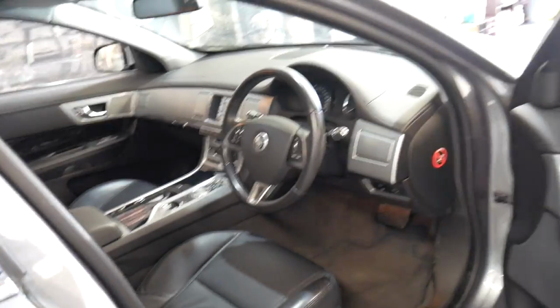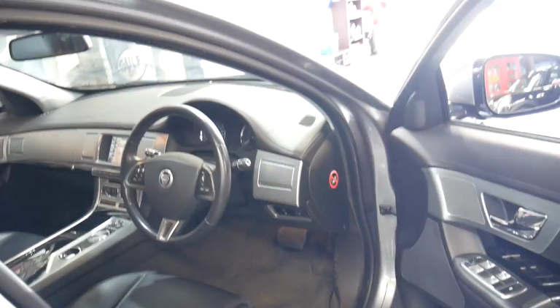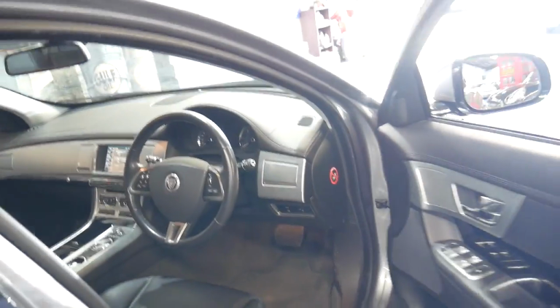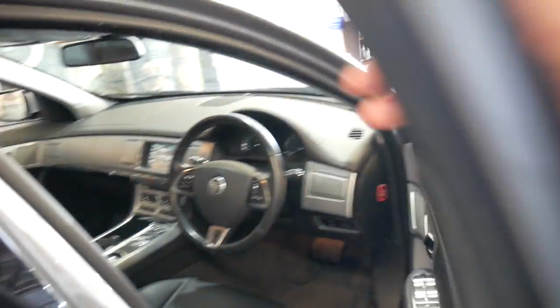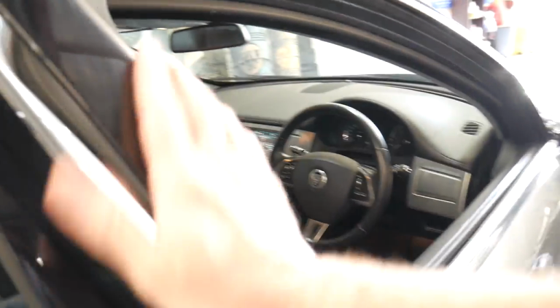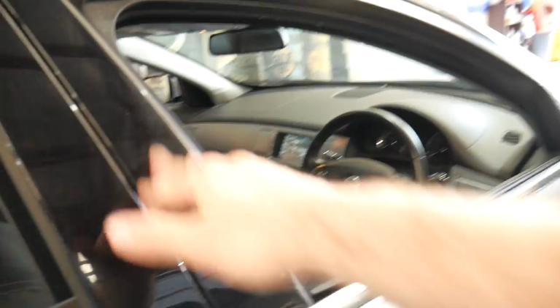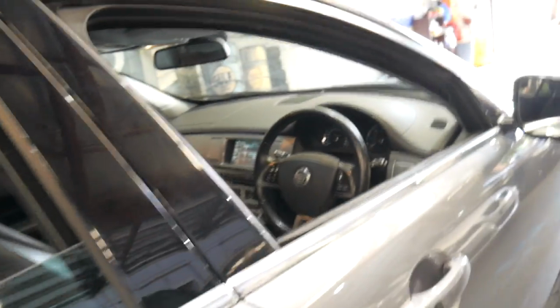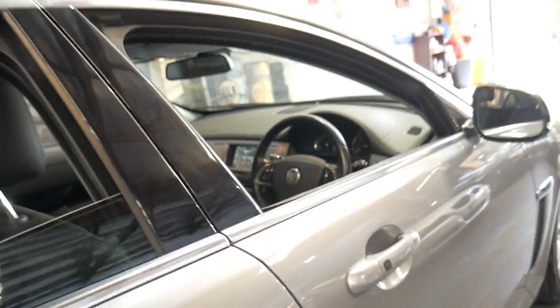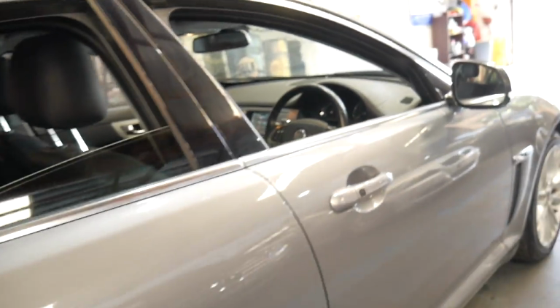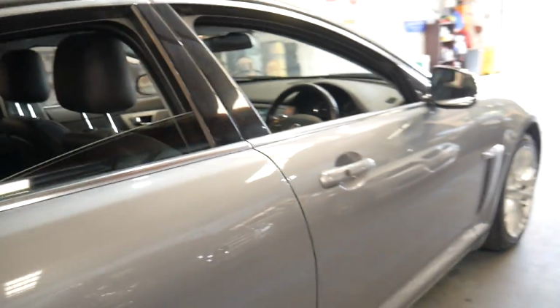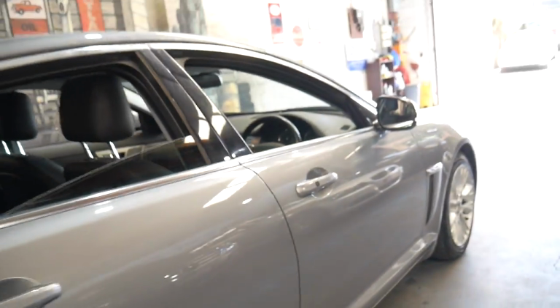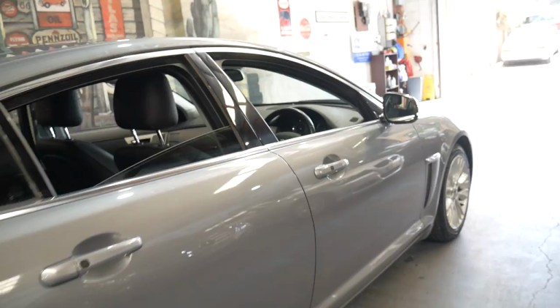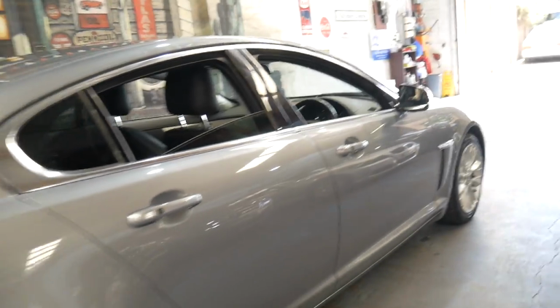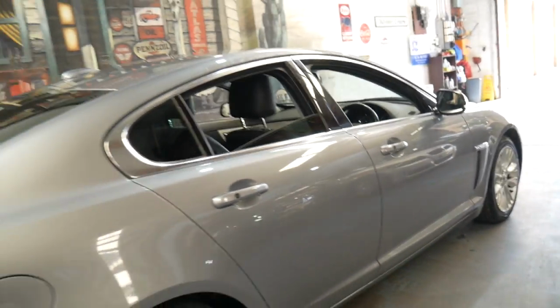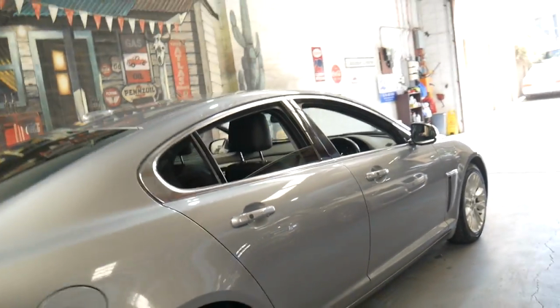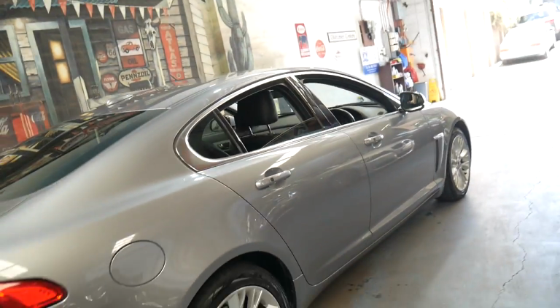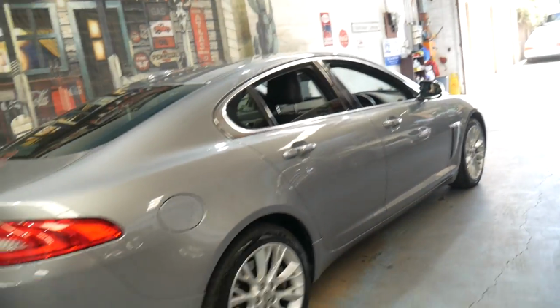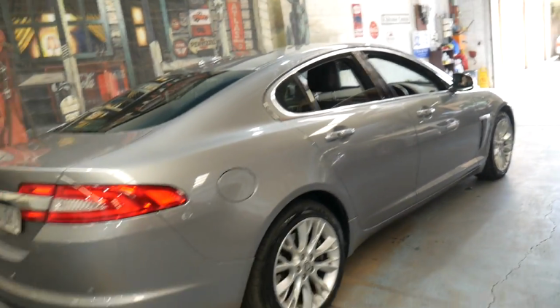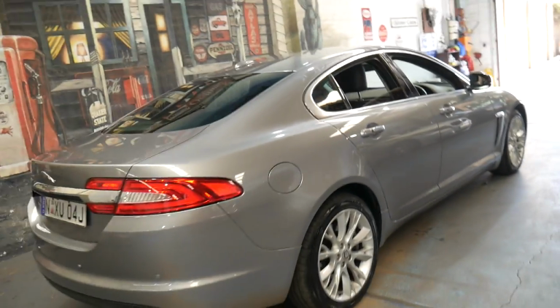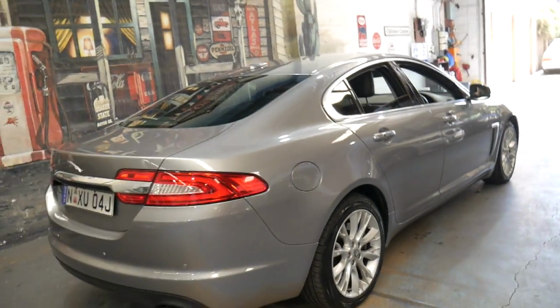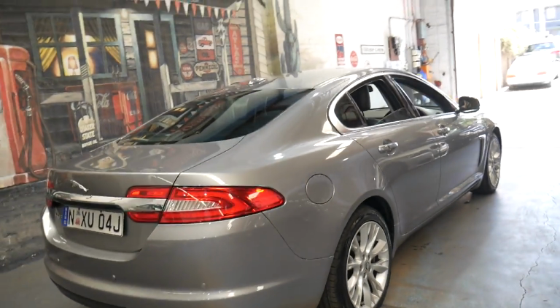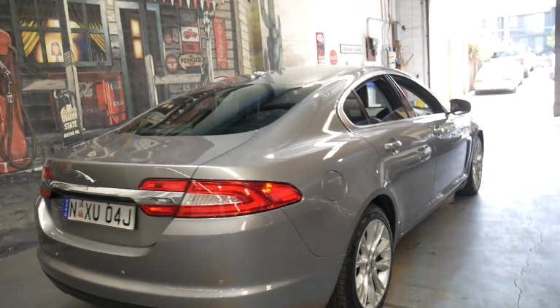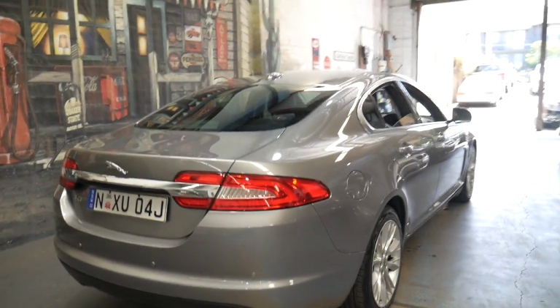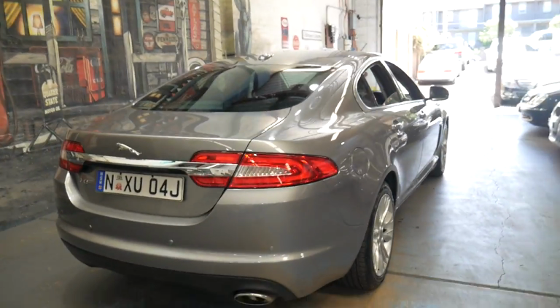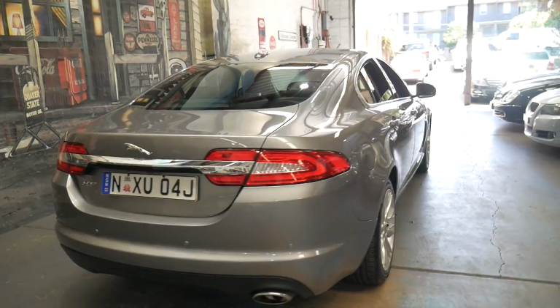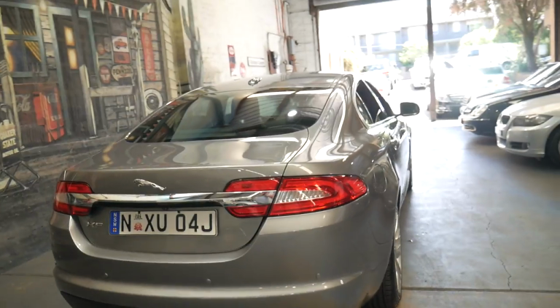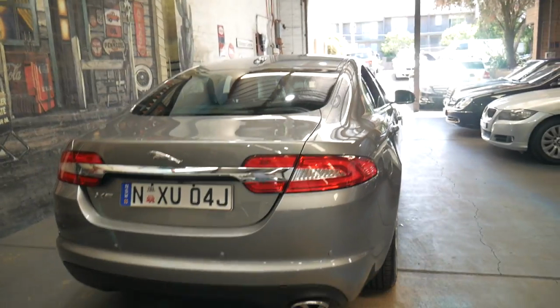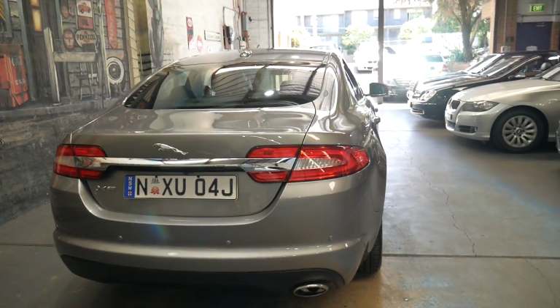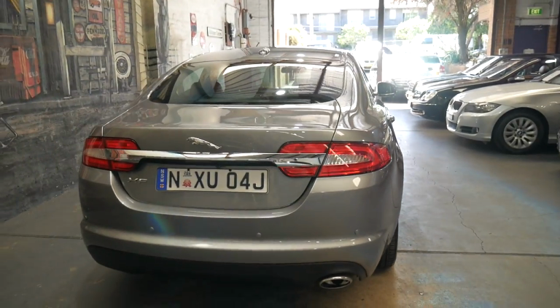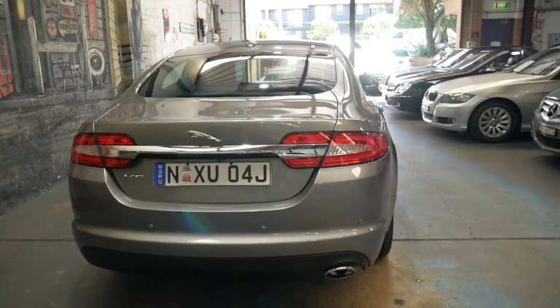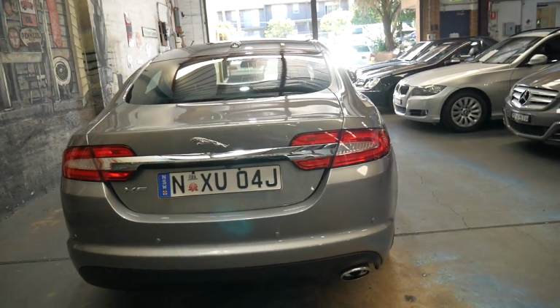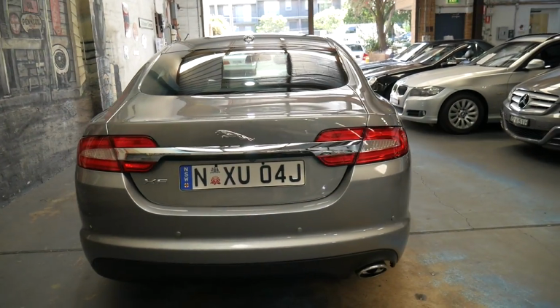The leather interior is in excellent condition and the car itself — every panel, the lights and the interior — is in particularly good condition.